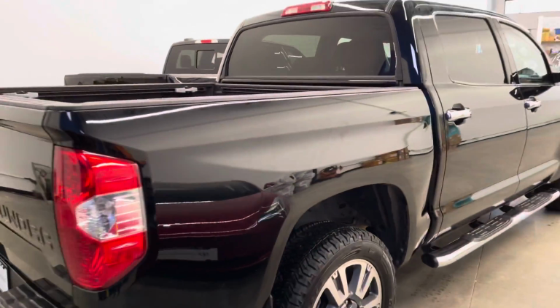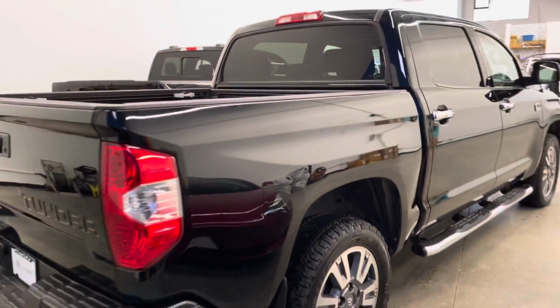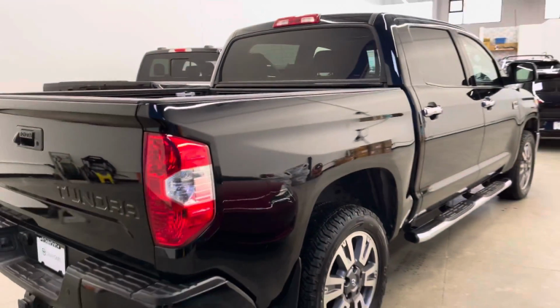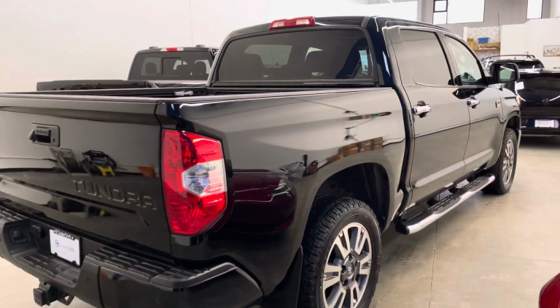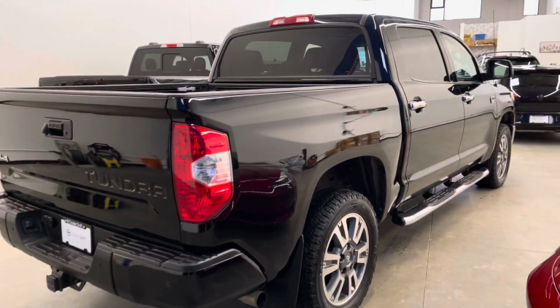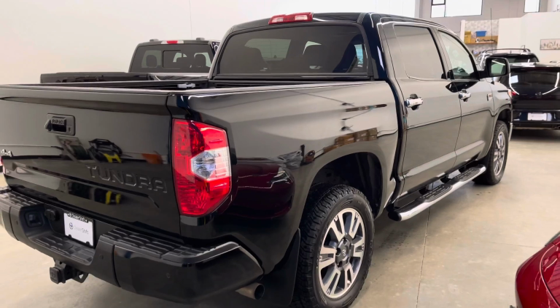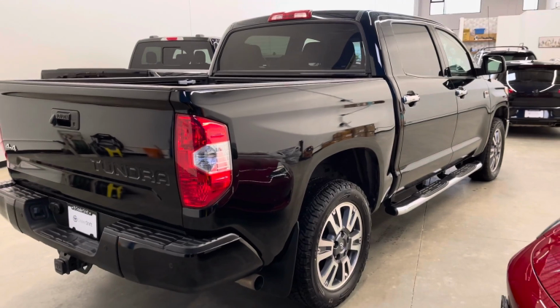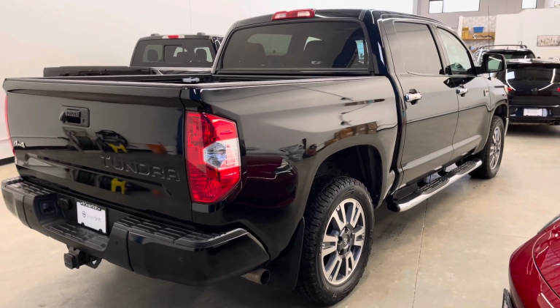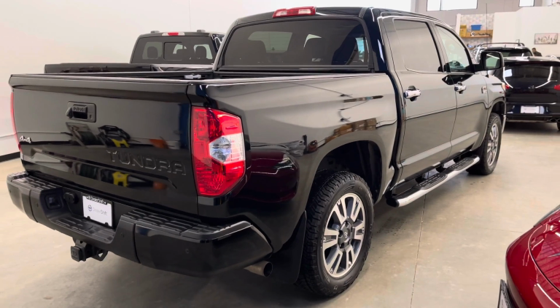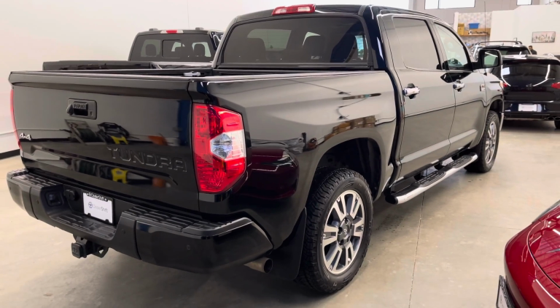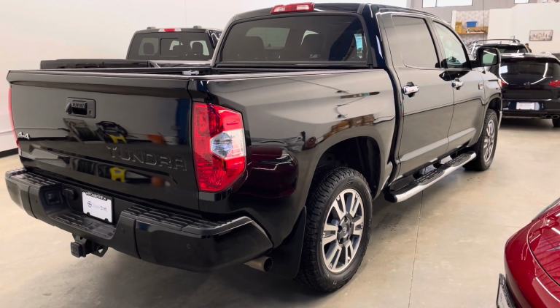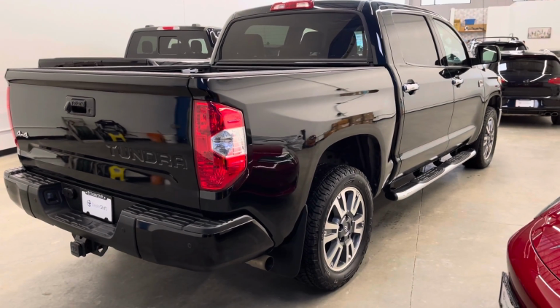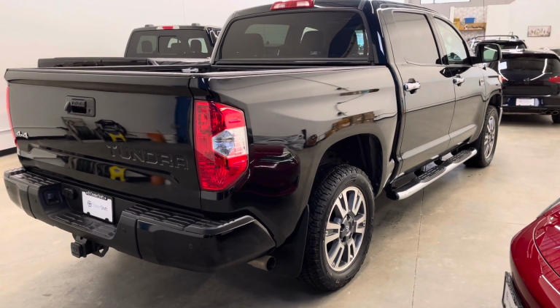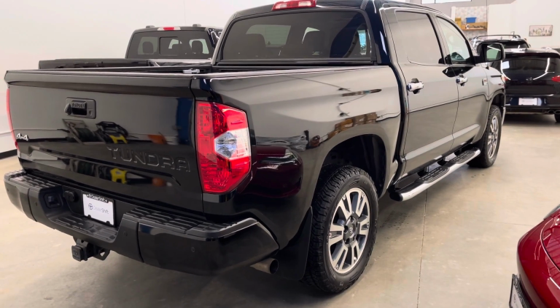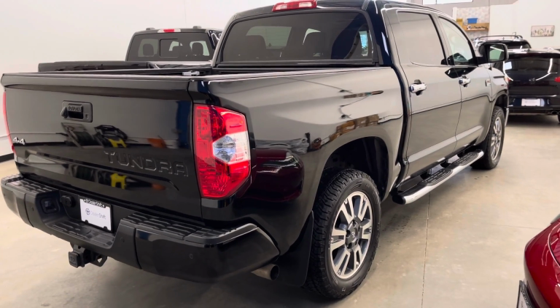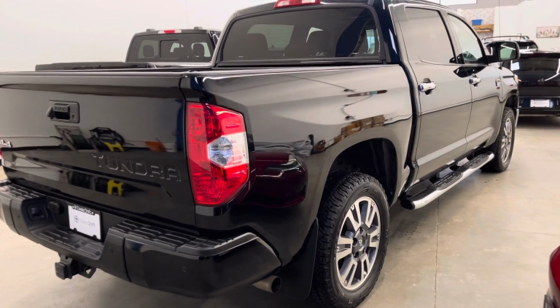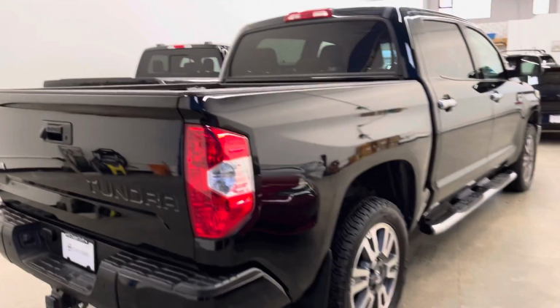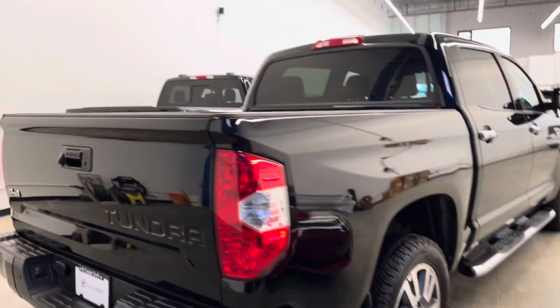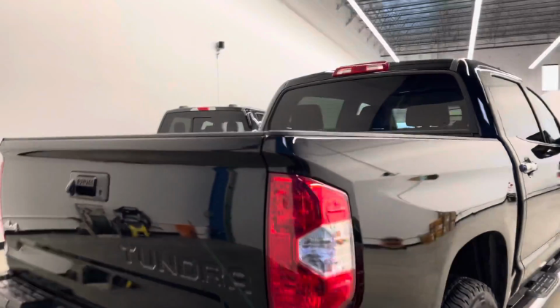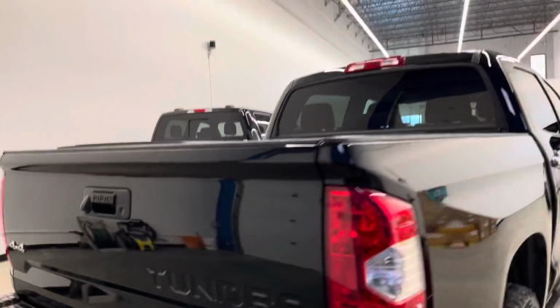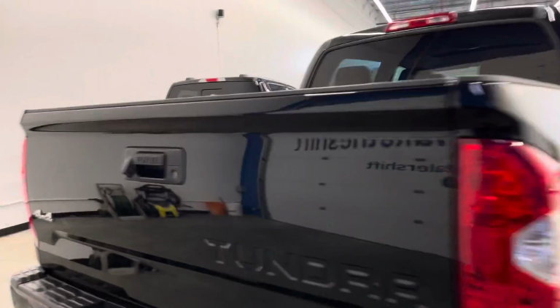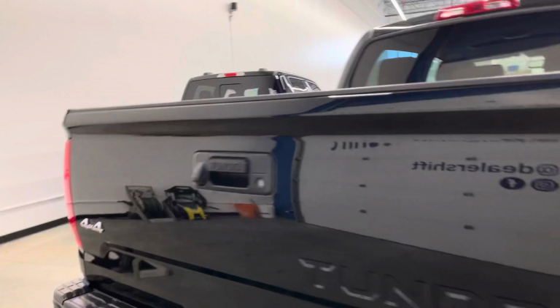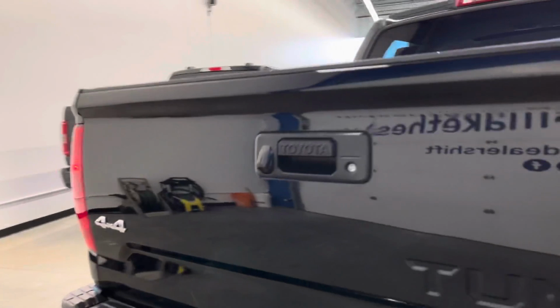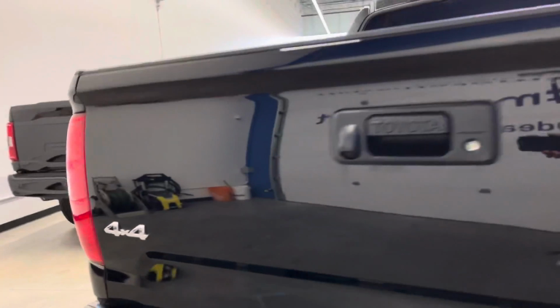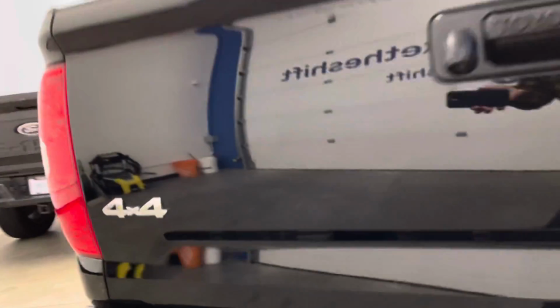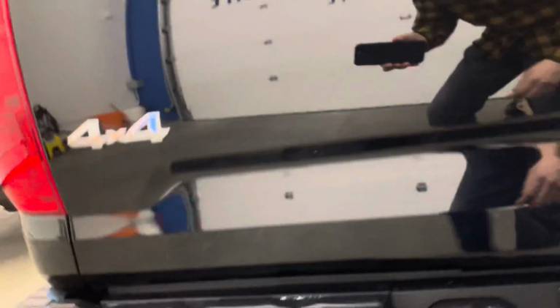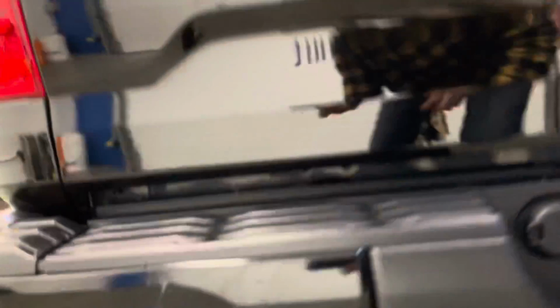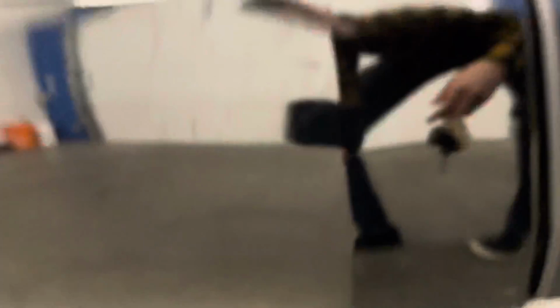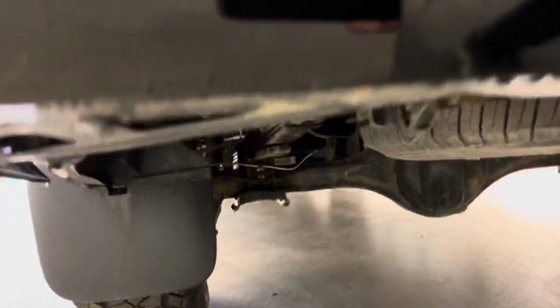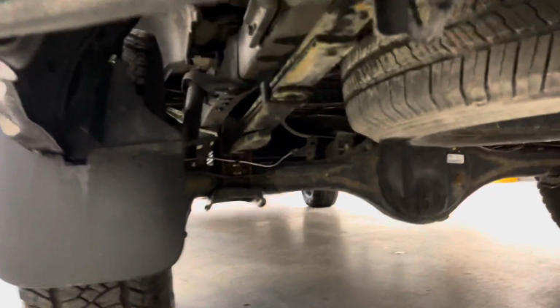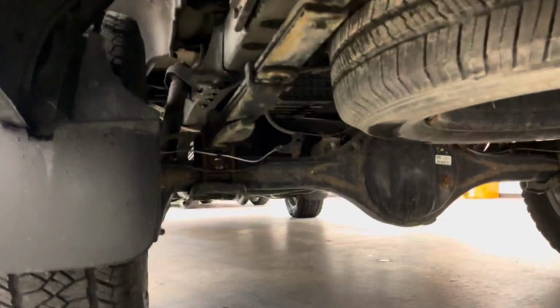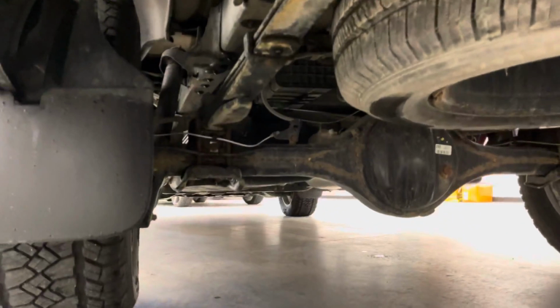If you head over to dealershift.ca, you can find a full list of options, the Carfax, and the inspection report, as well as close-up photos of any body blemishes. Again, that's on dealershift.ca.